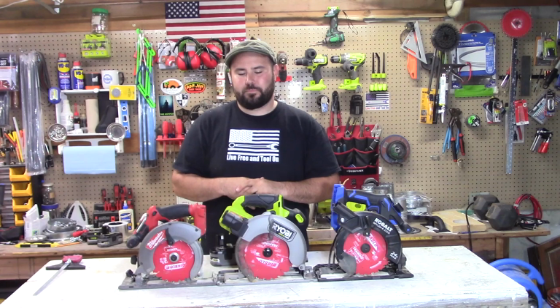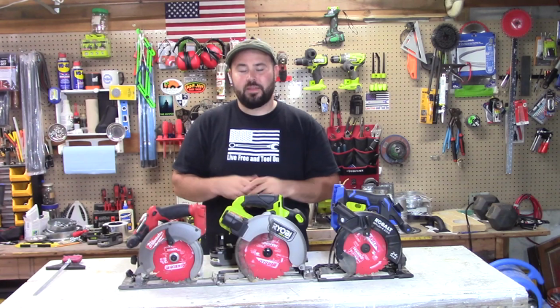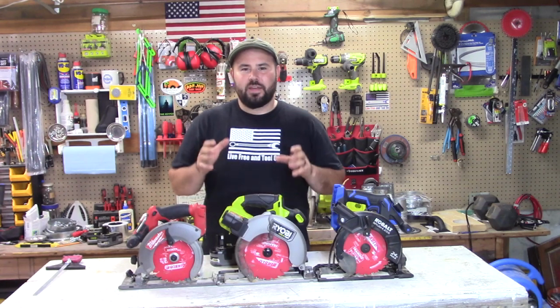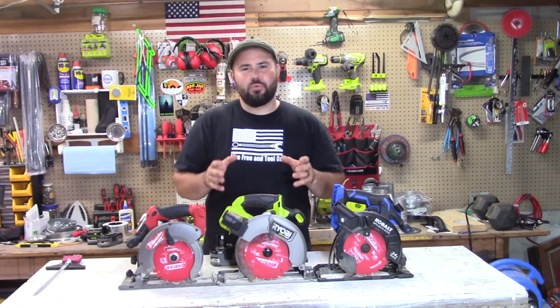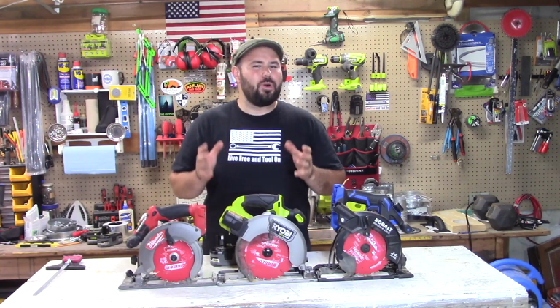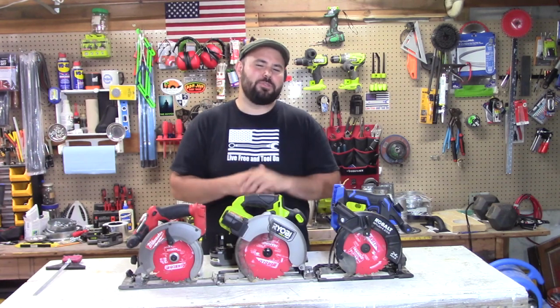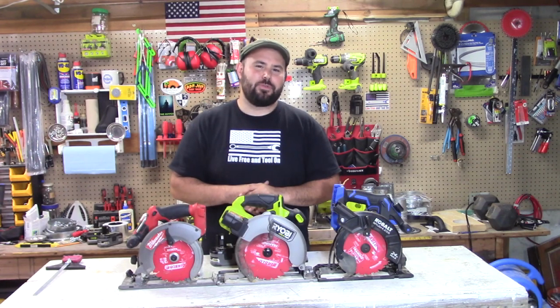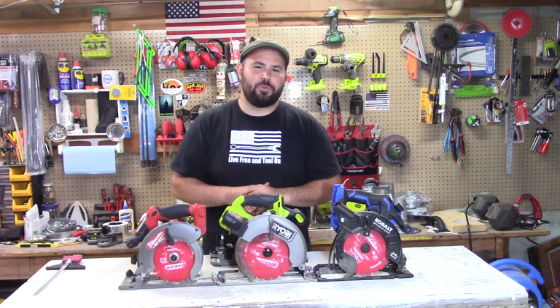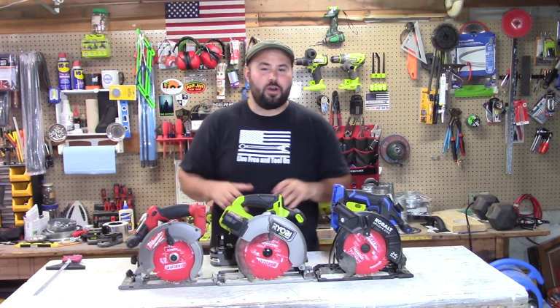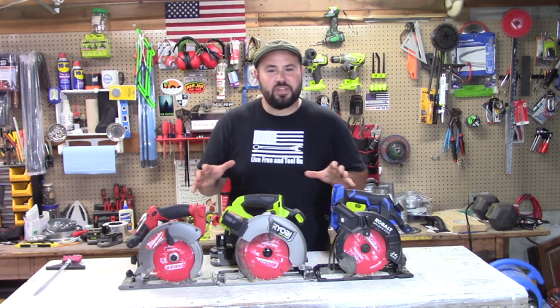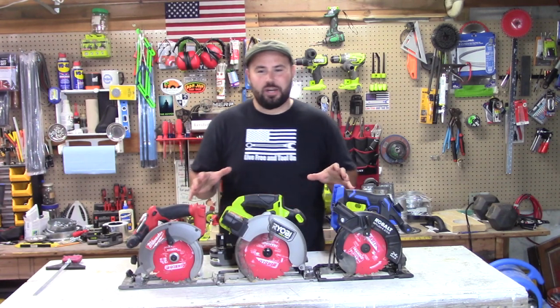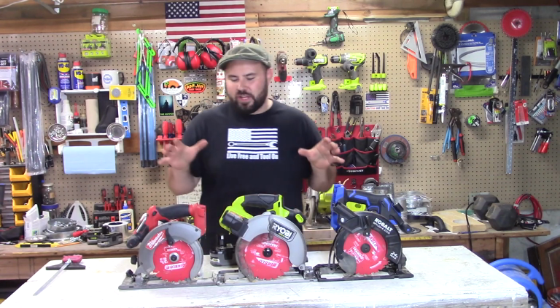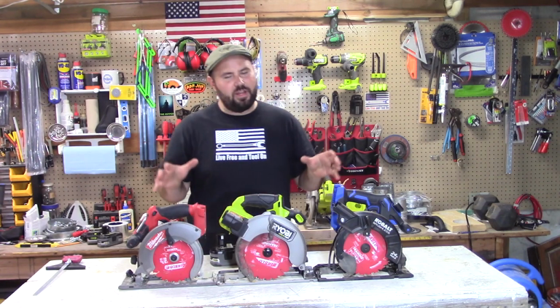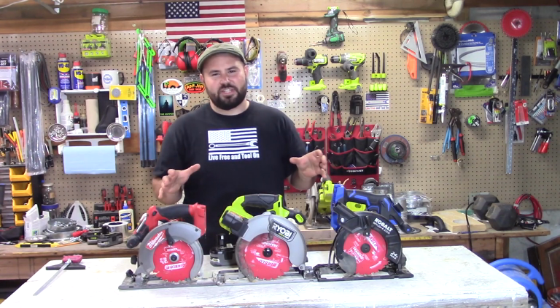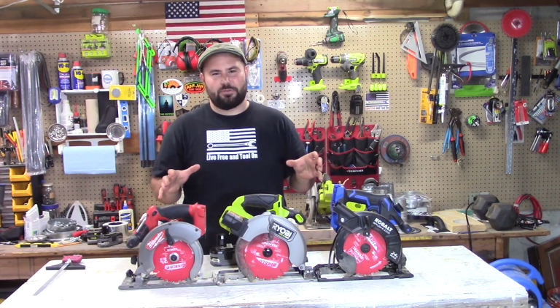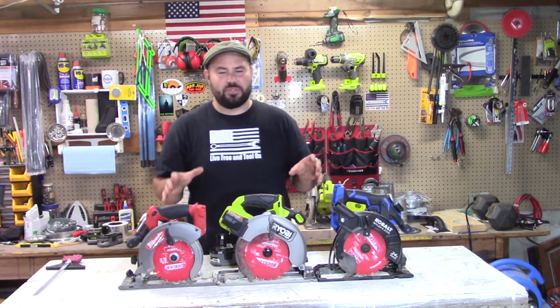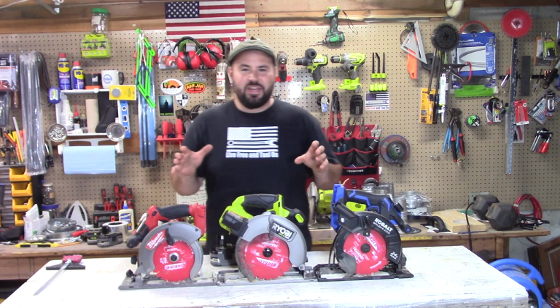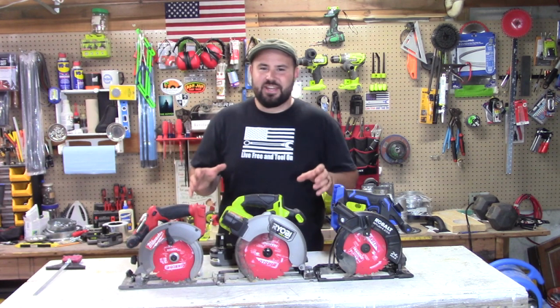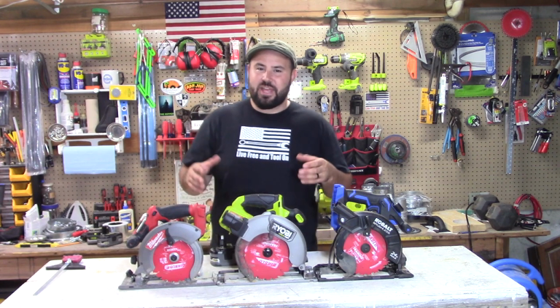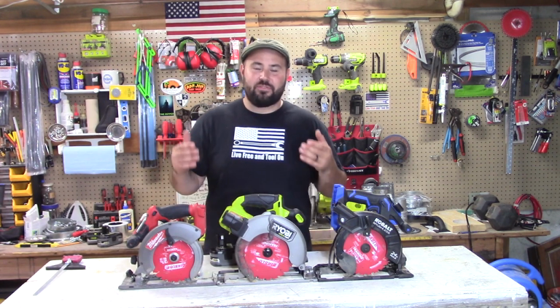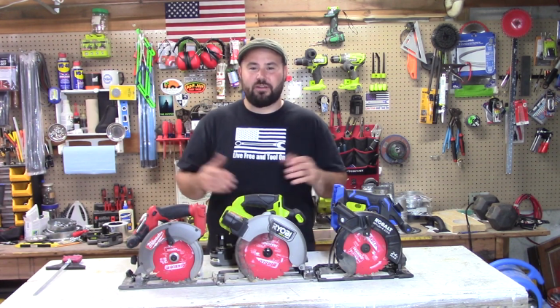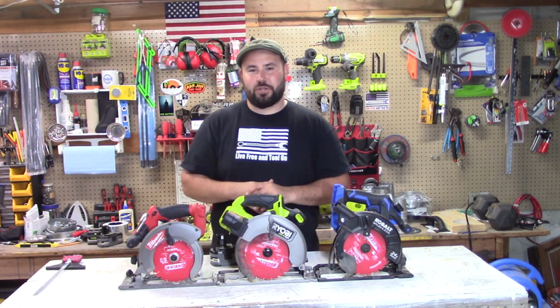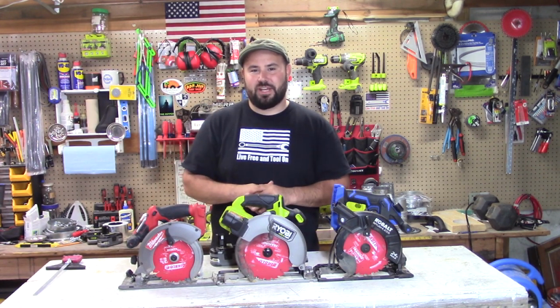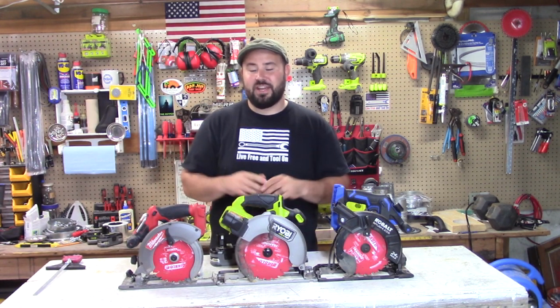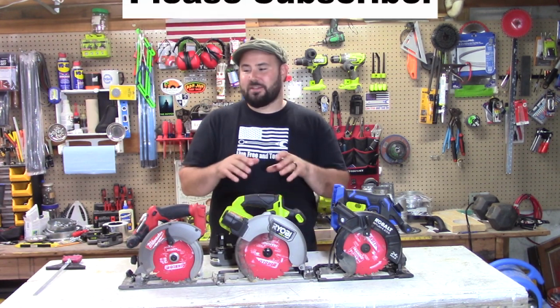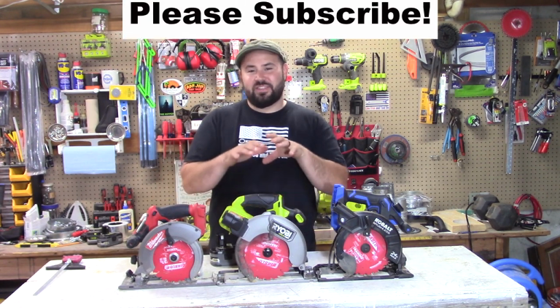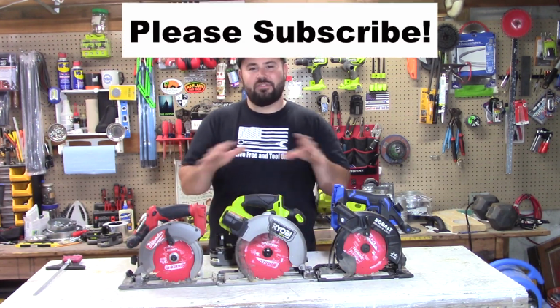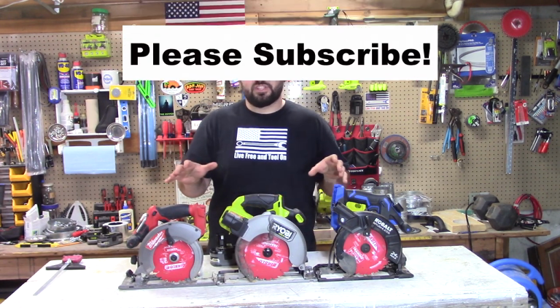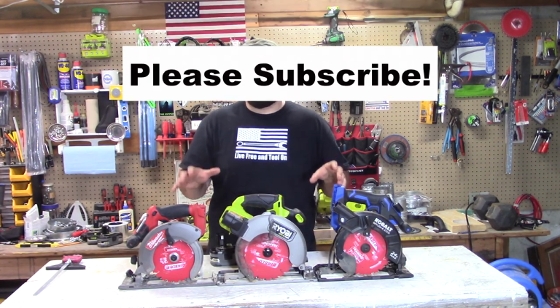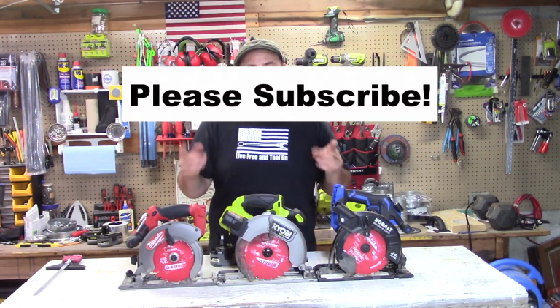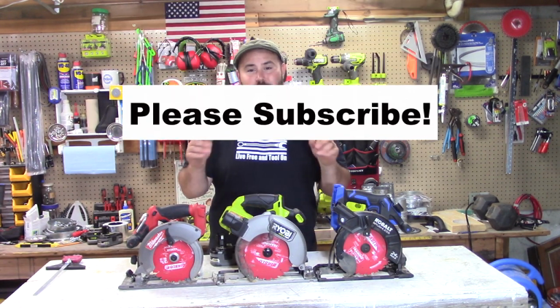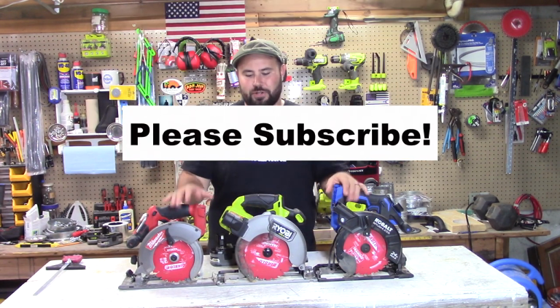Hey everyone, welcome to Lift Free and Tool On. On this channel we love to test out tools, and today we have a very special test — something that I've never seen before — that we're going to show you.